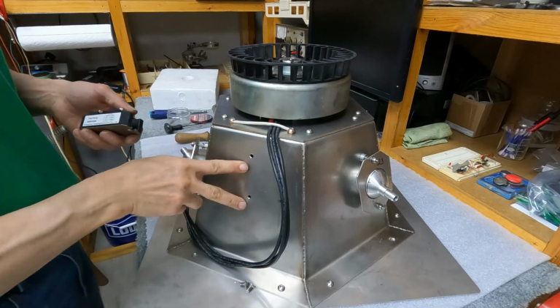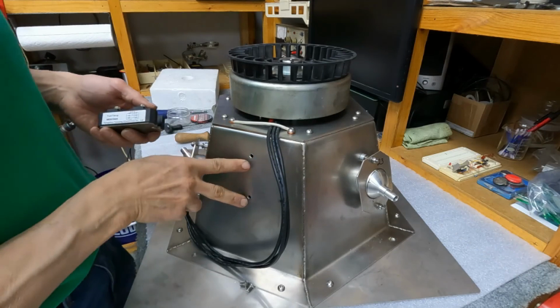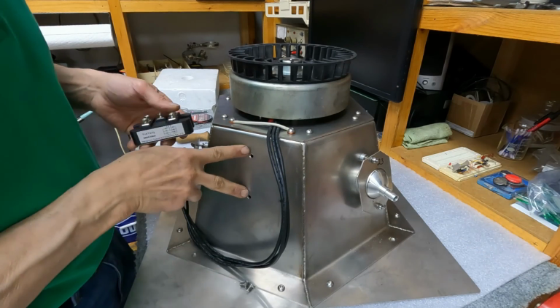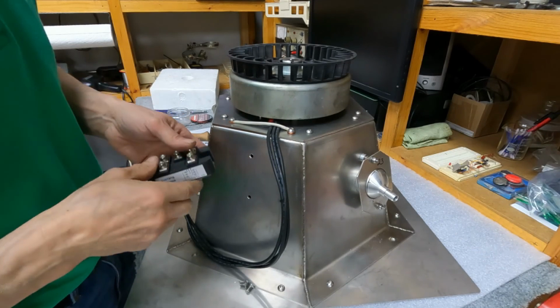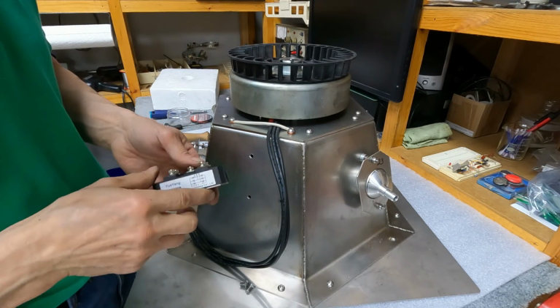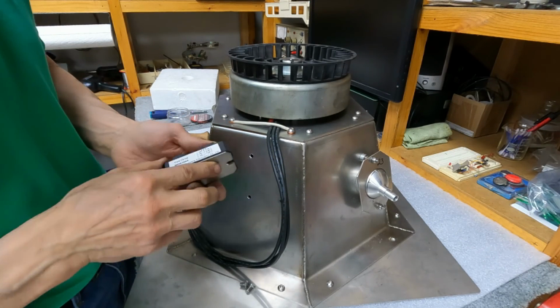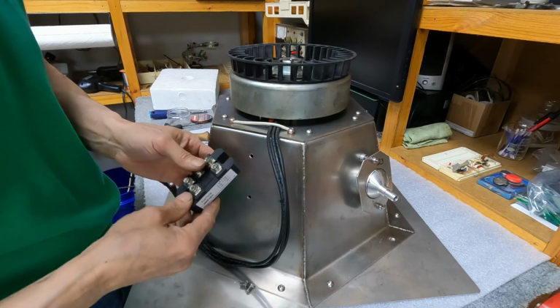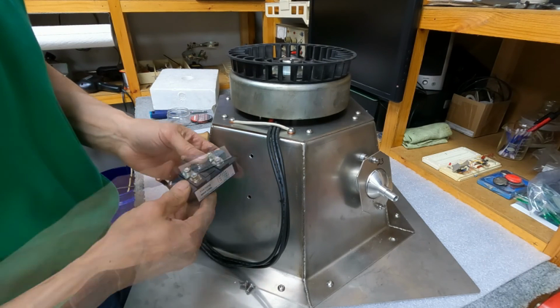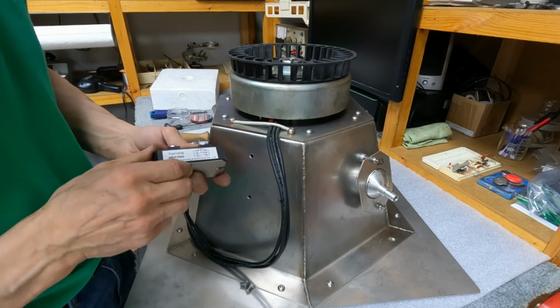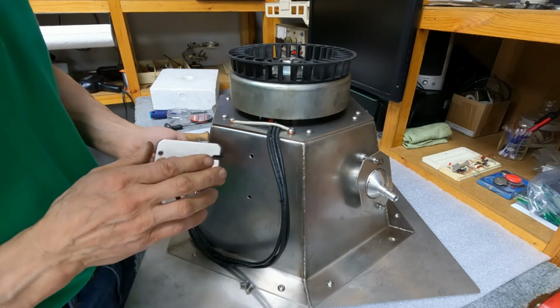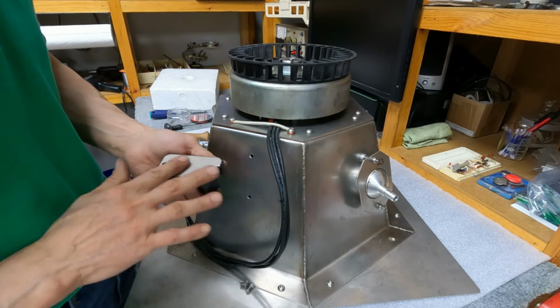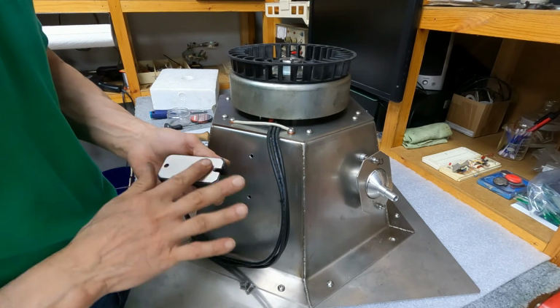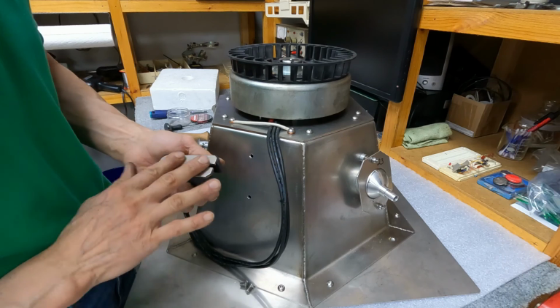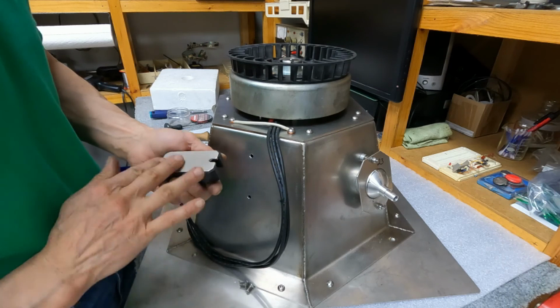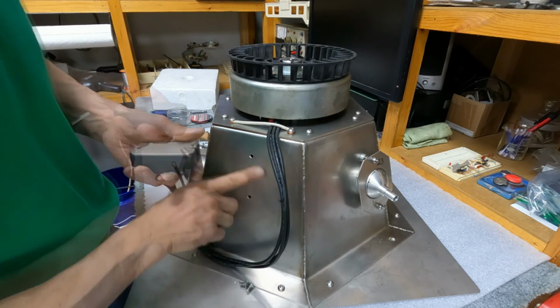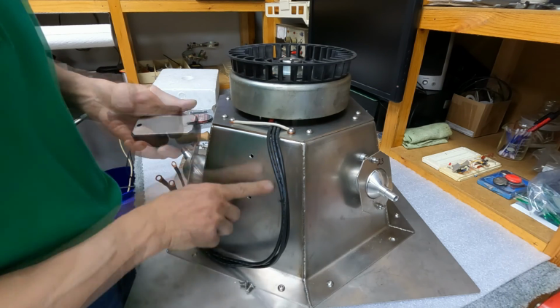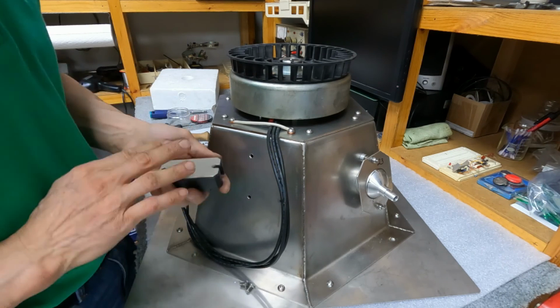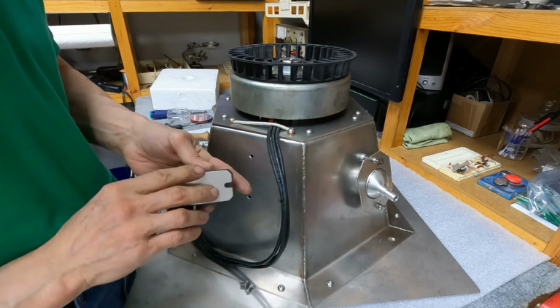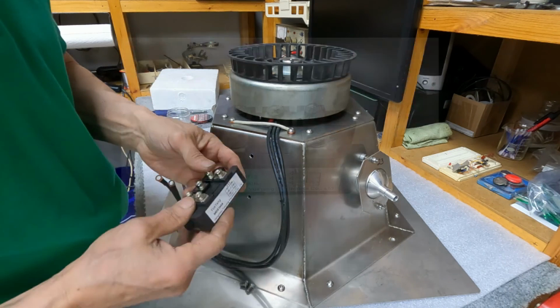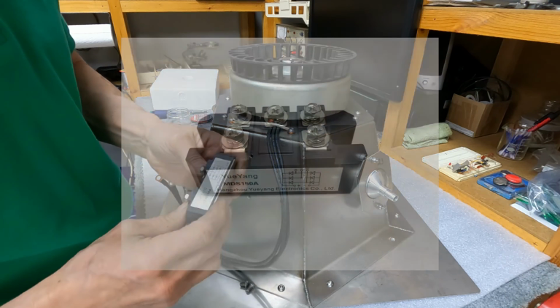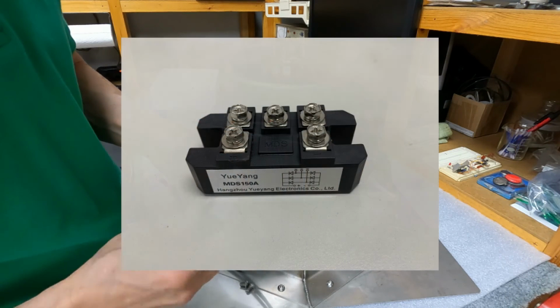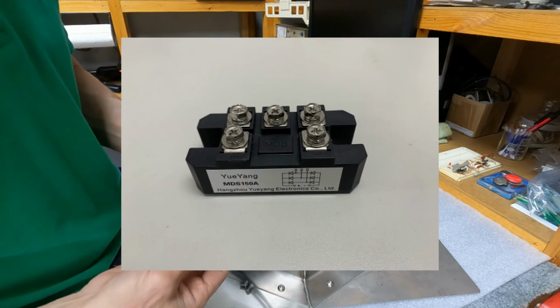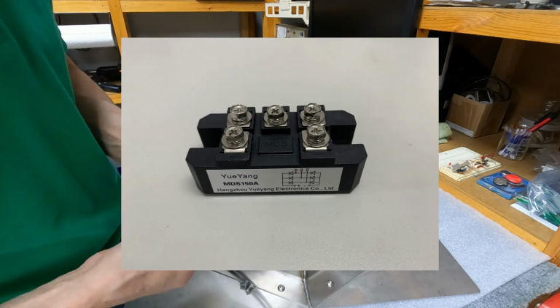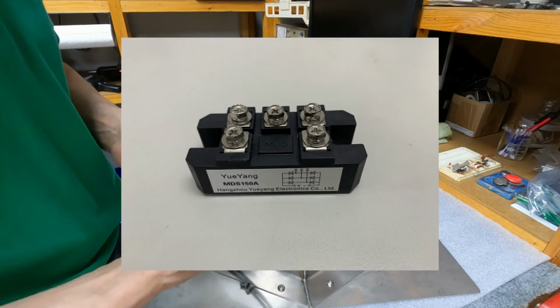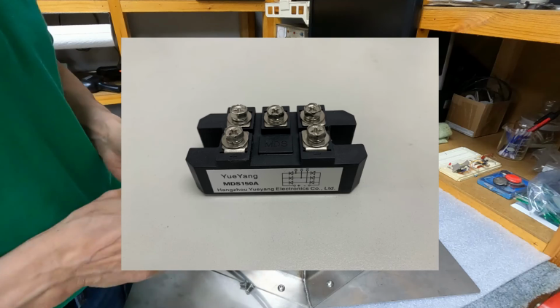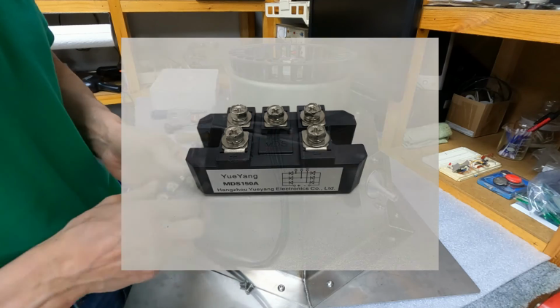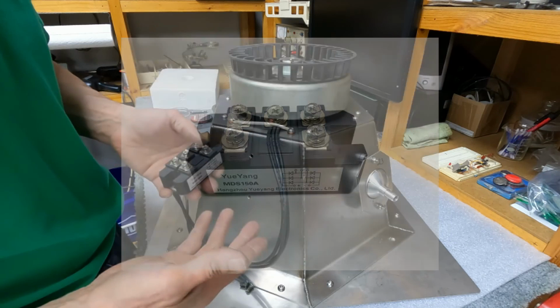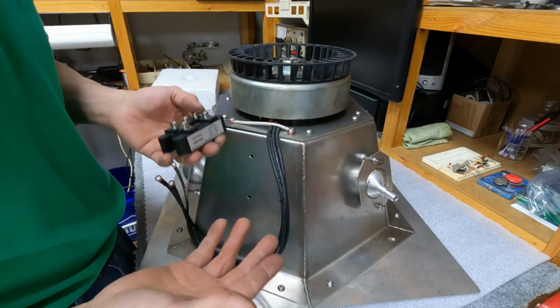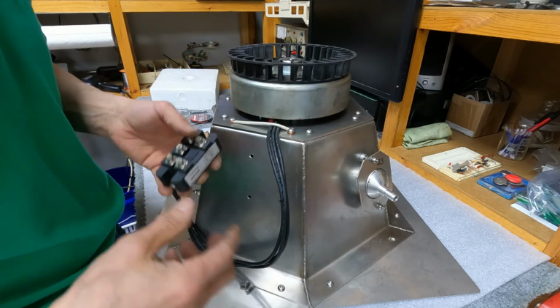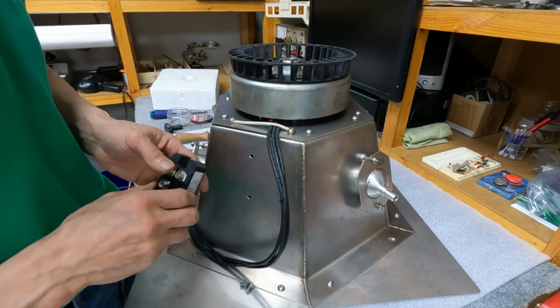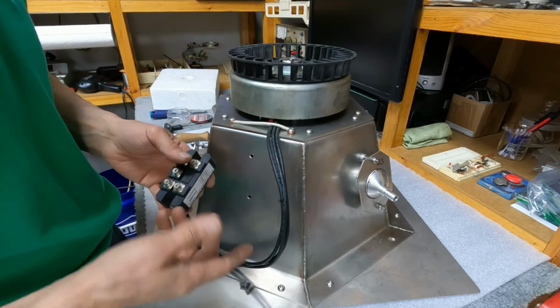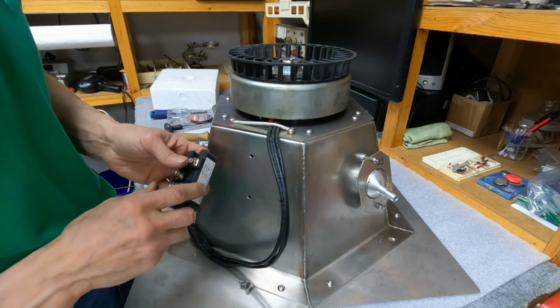It's made out of 10 gauge solid copper wire. I drilled a couple of holes right here so it came out to my rectifier. I could use some heat sink compound here to help it dissipate the heat, but this thing is rated for 150 amps and I doubt I'll be seeing anything close to even 40.